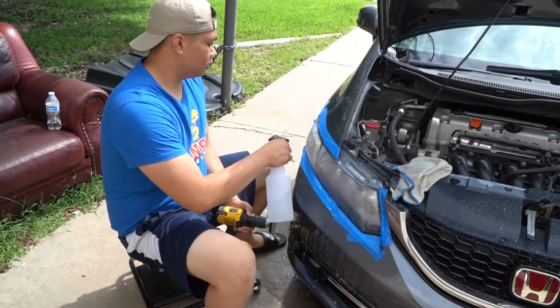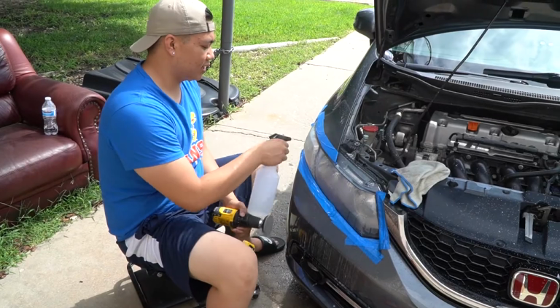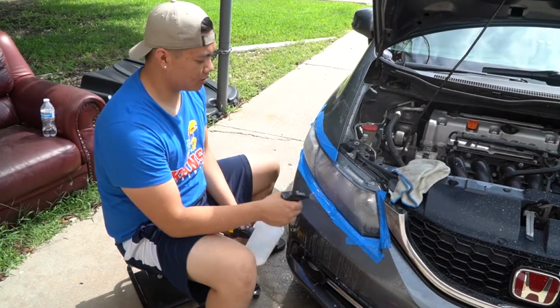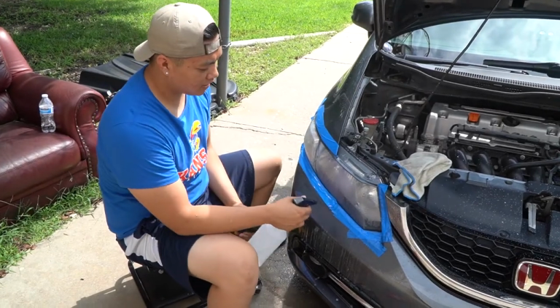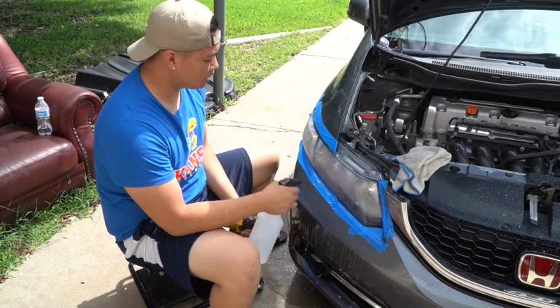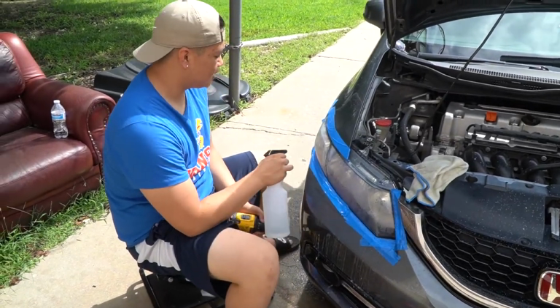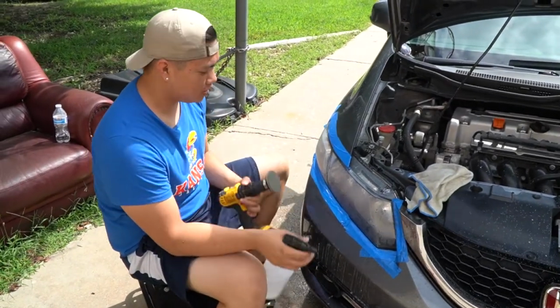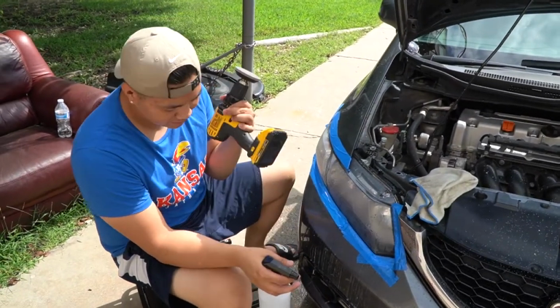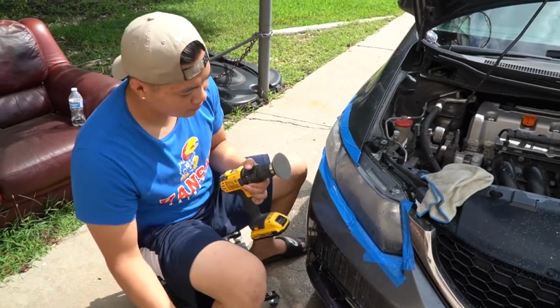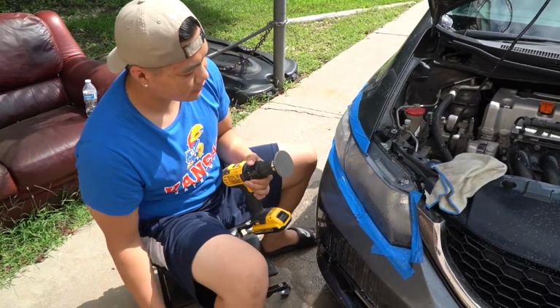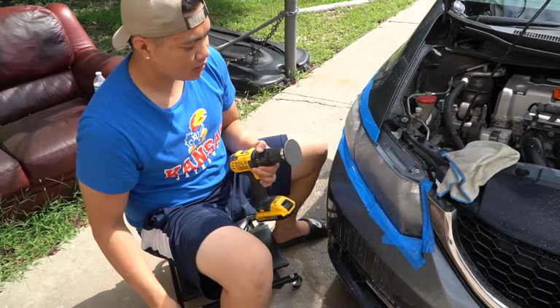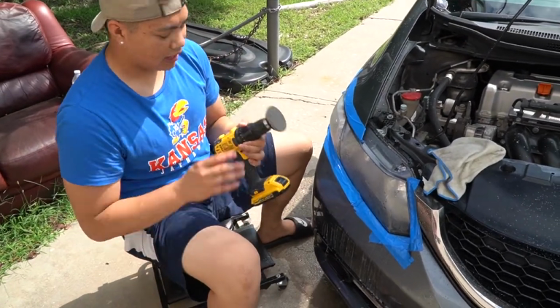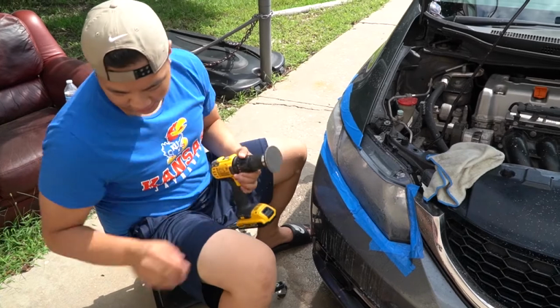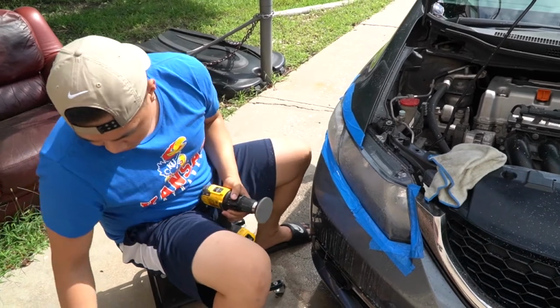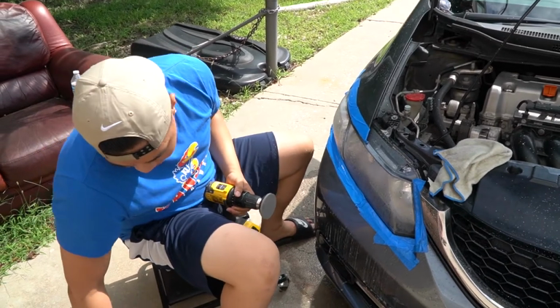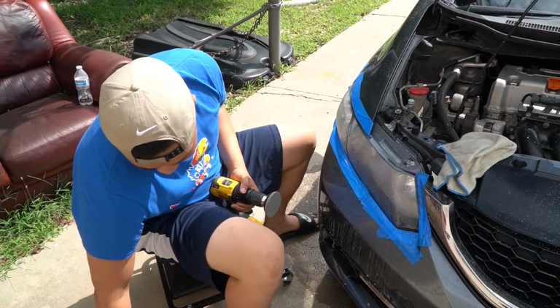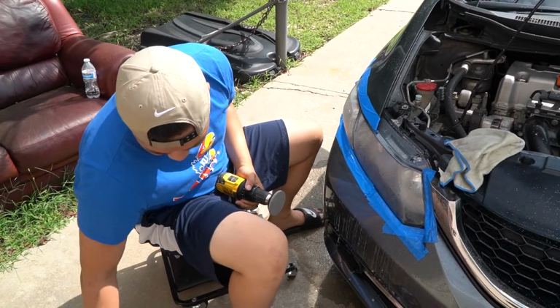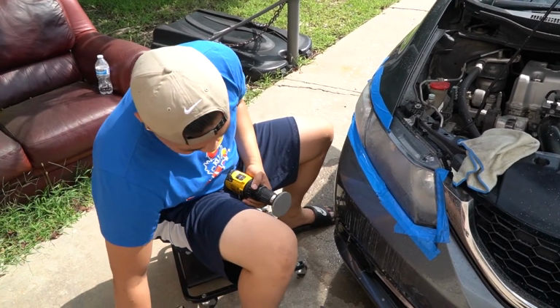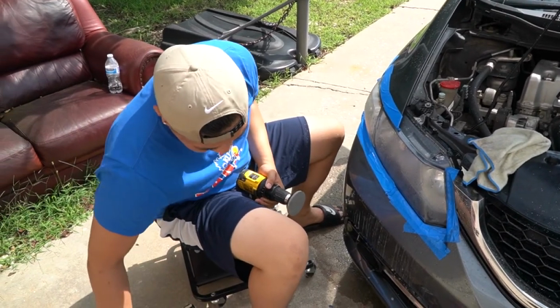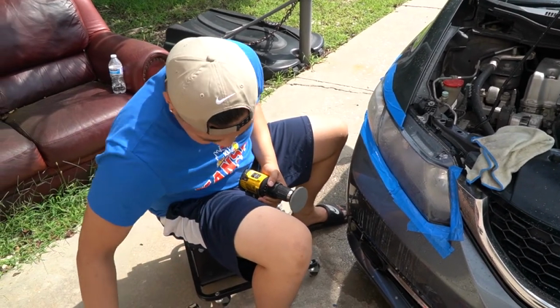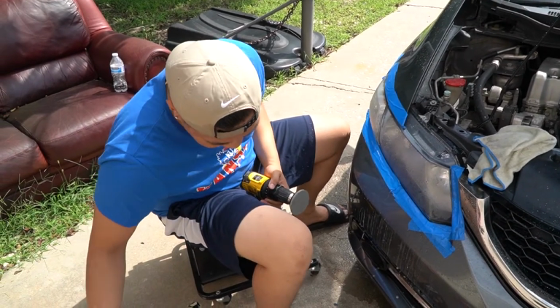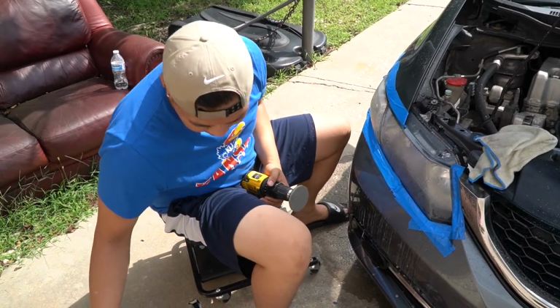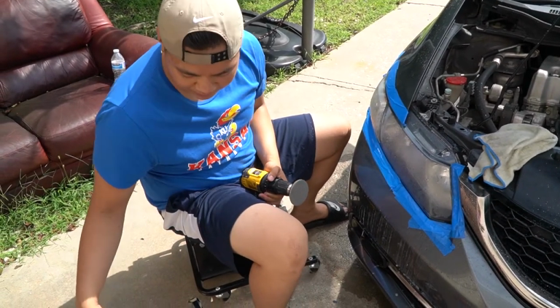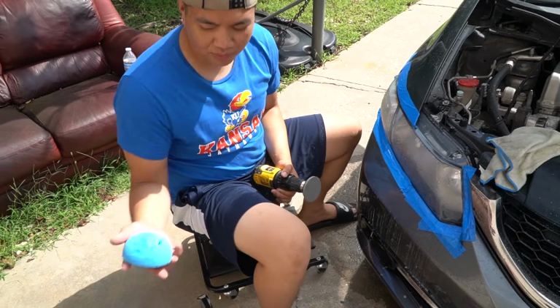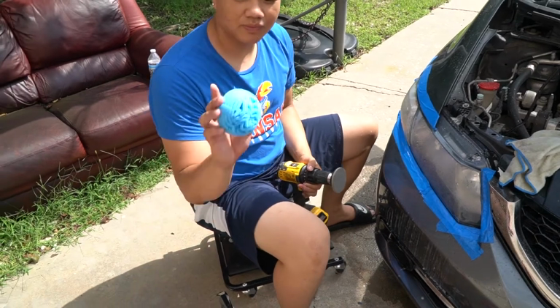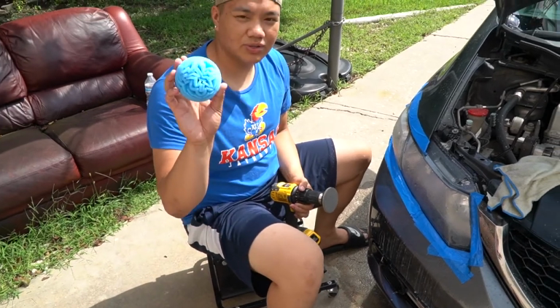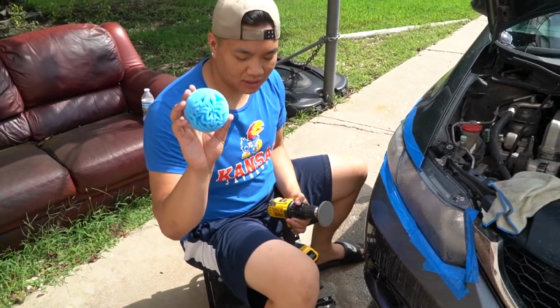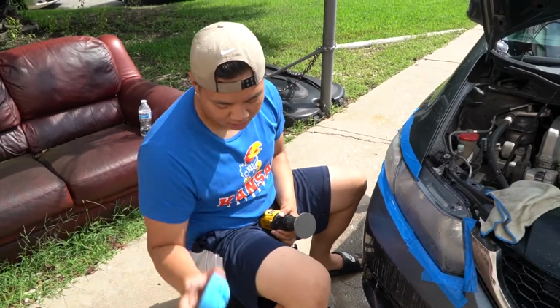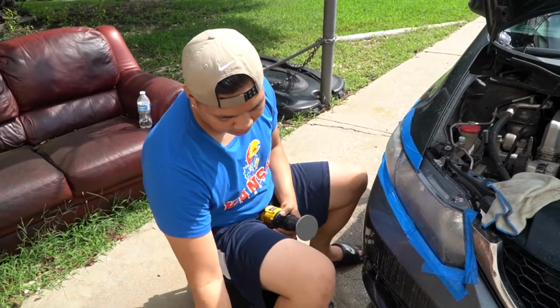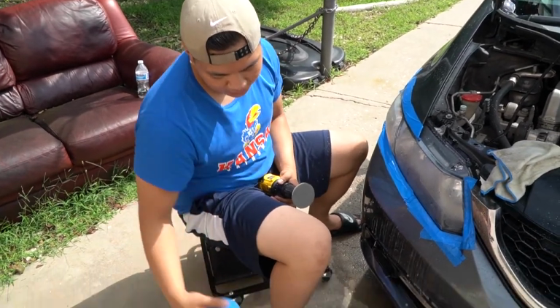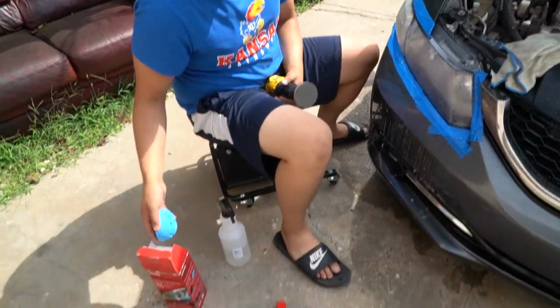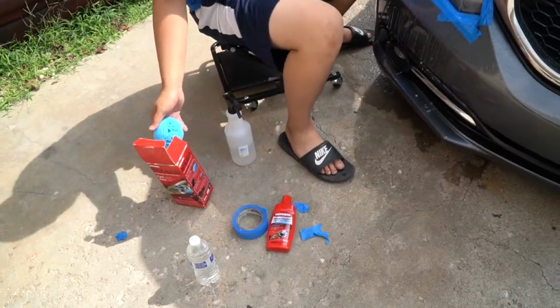Alright guys, I just finished the 1500. Now 3000, and after that we're gonna use this big boy — use this right here, then polish, then we'll be good.